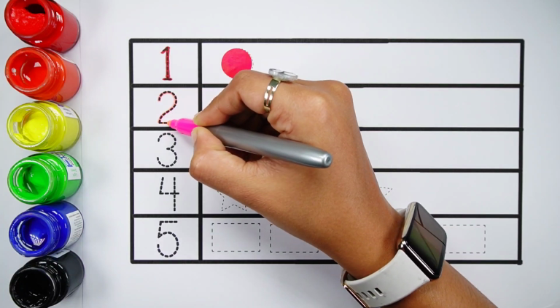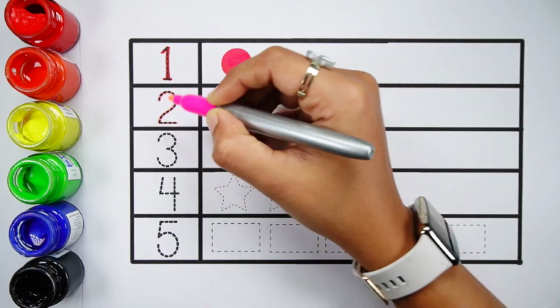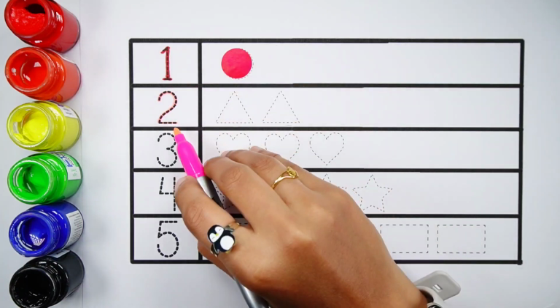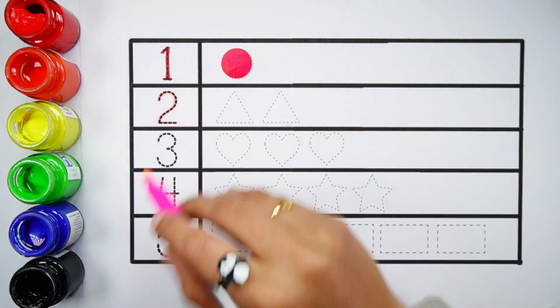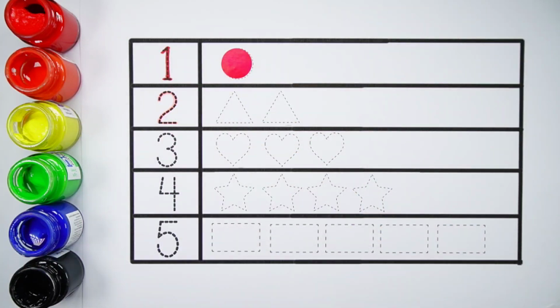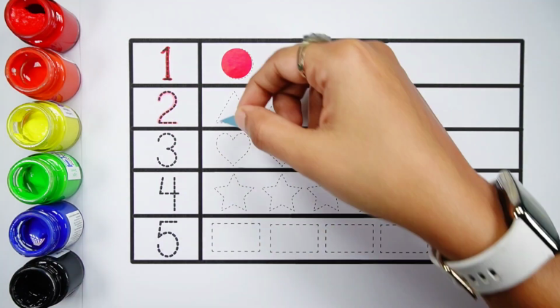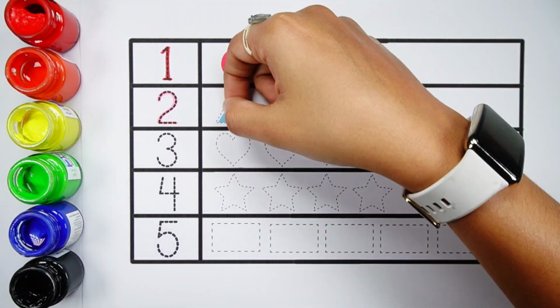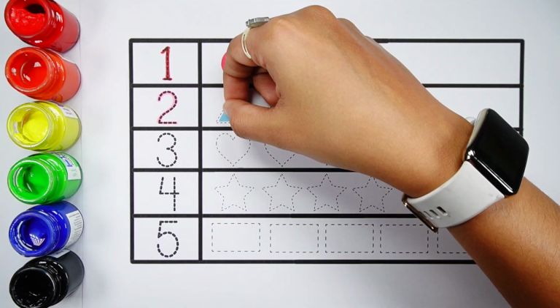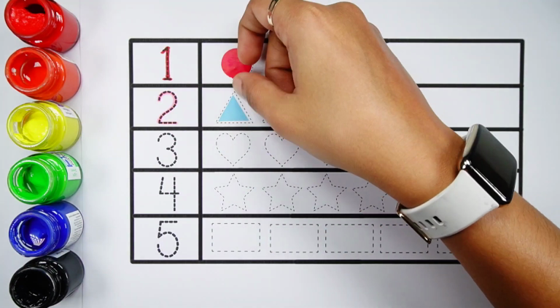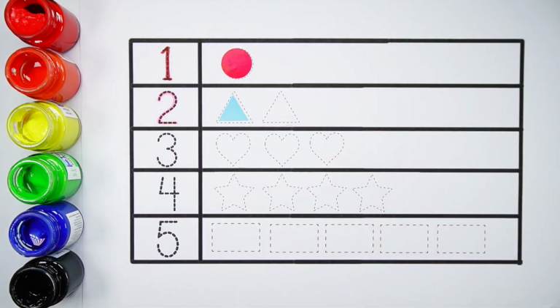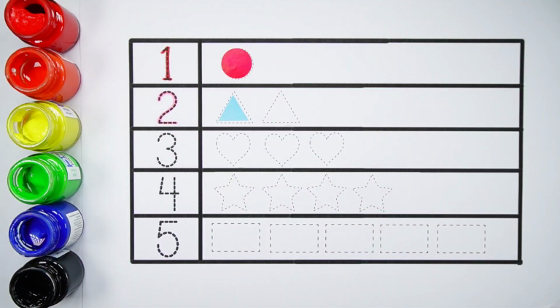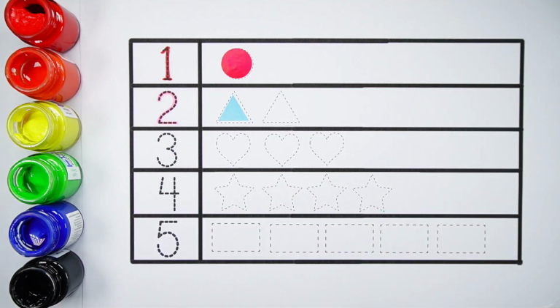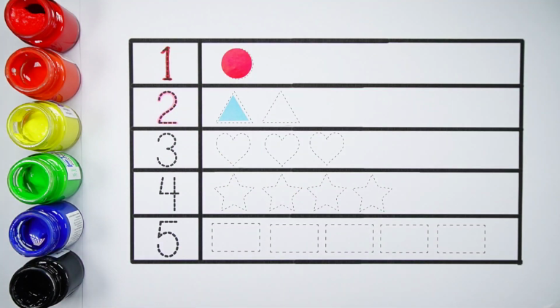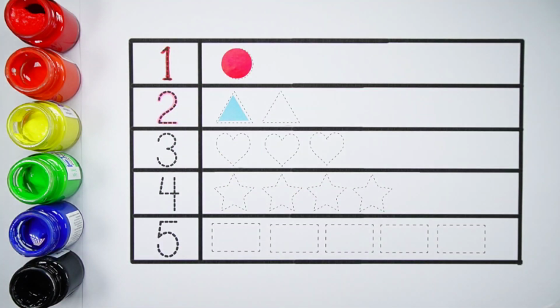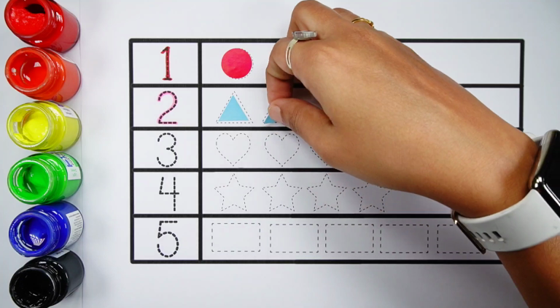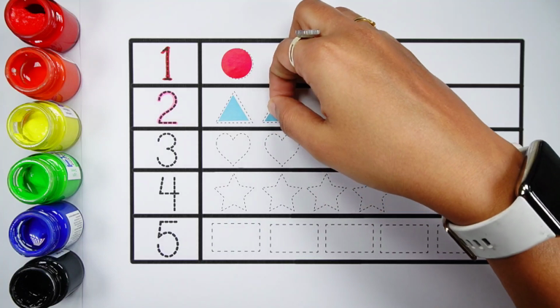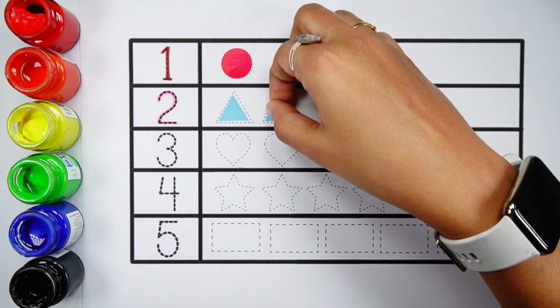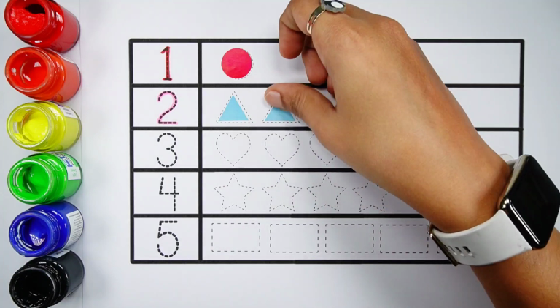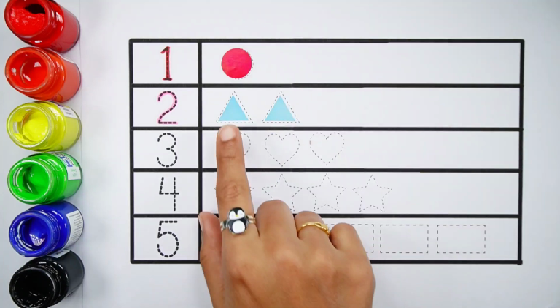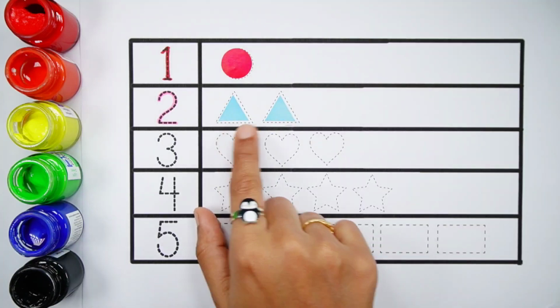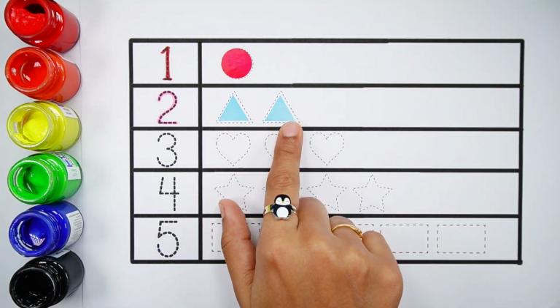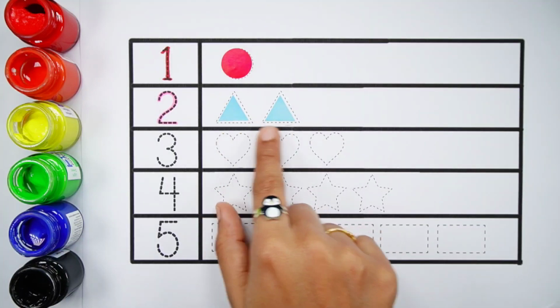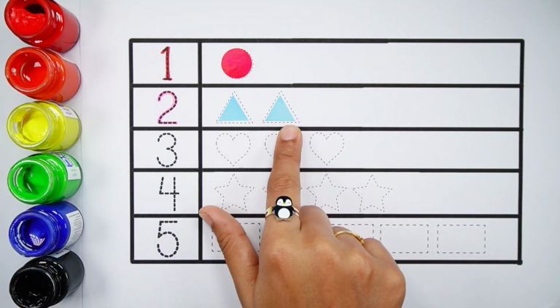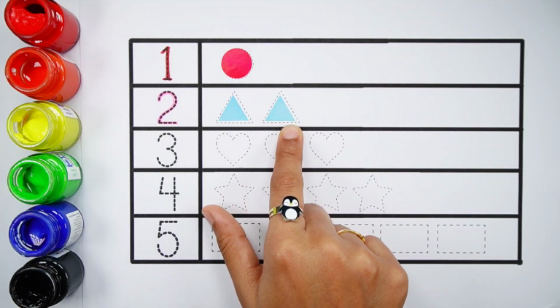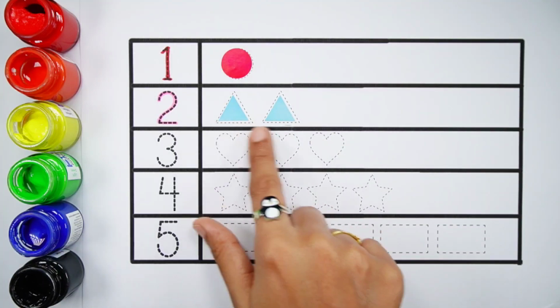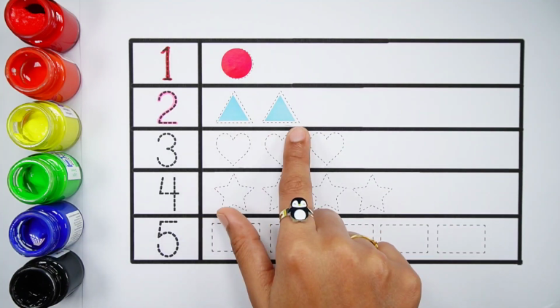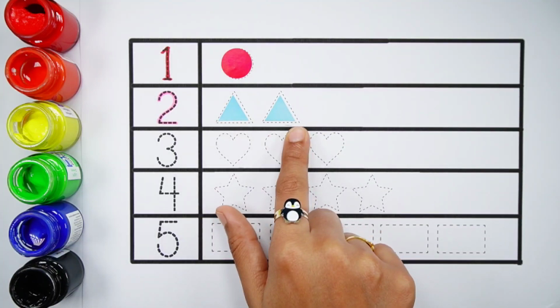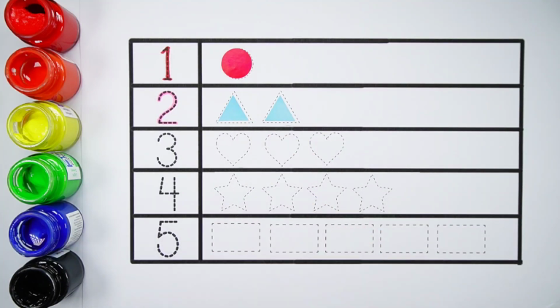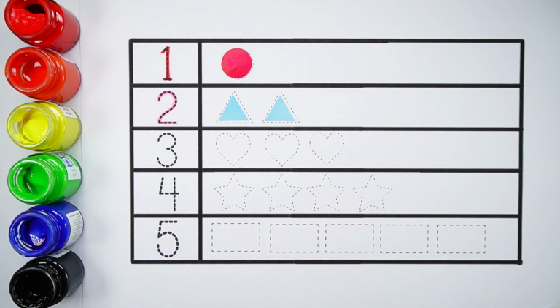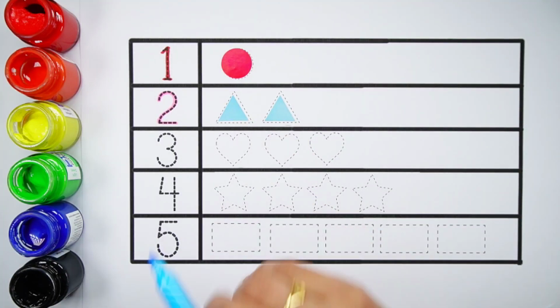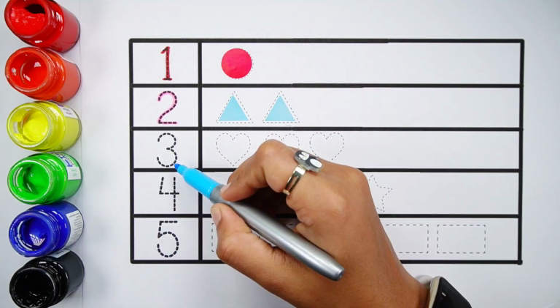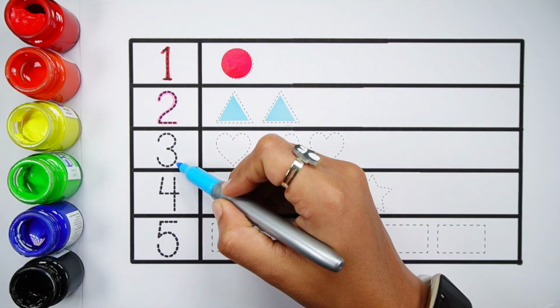Number two. One, two — two triangles. Blue color. Number three.